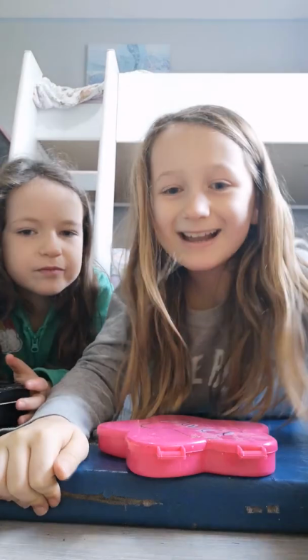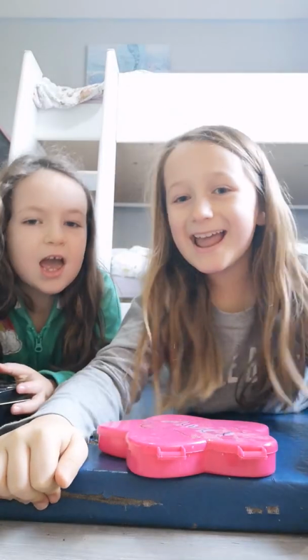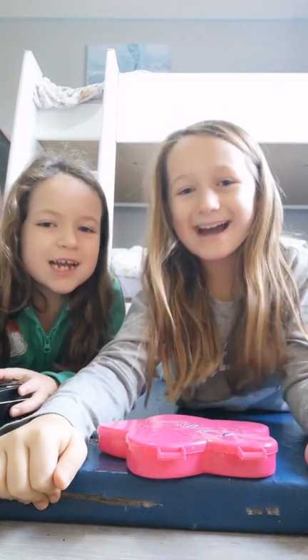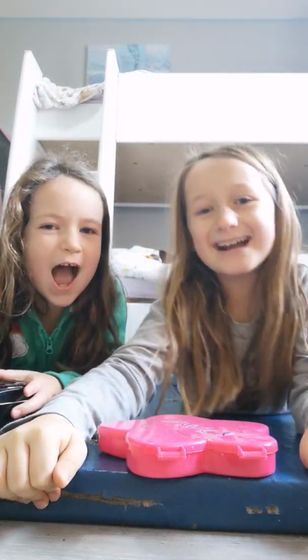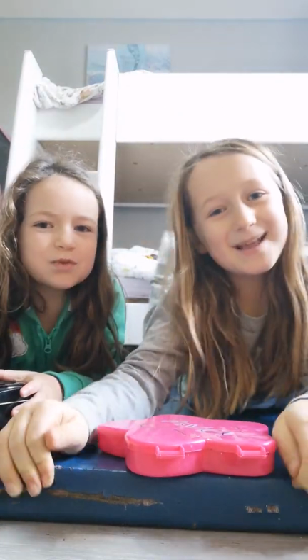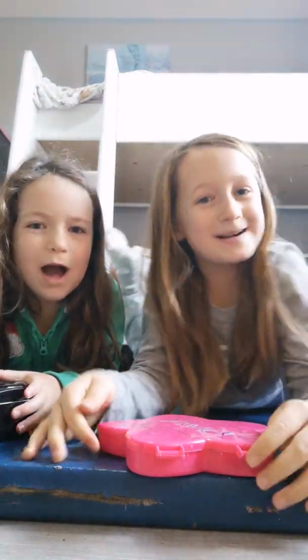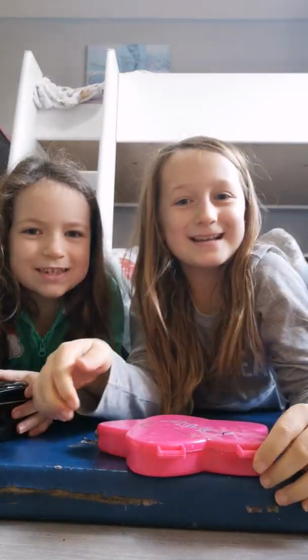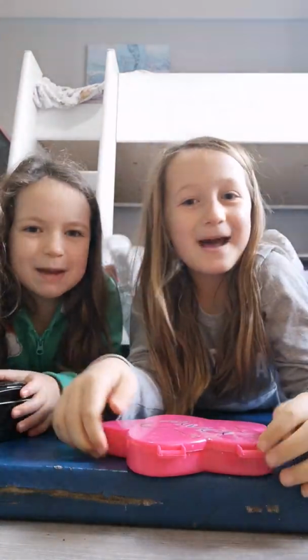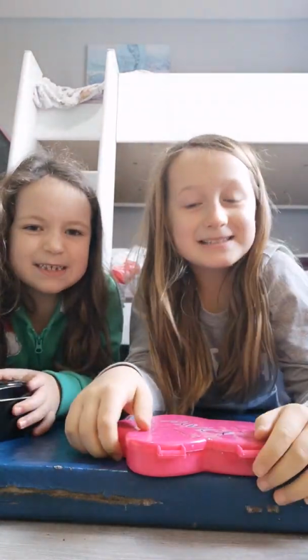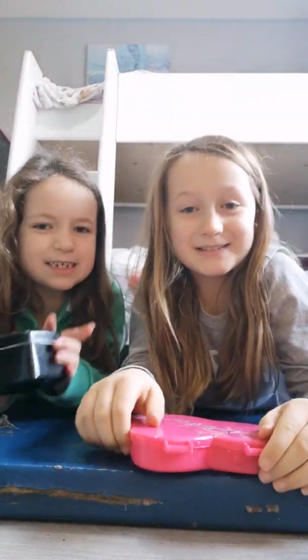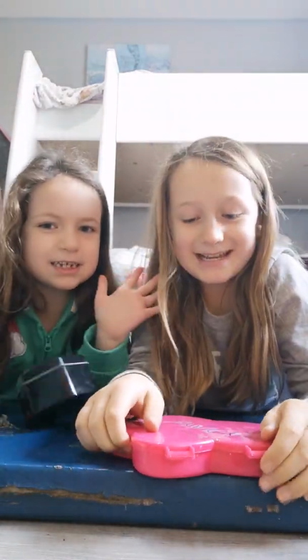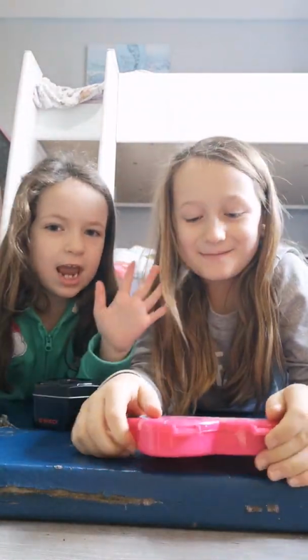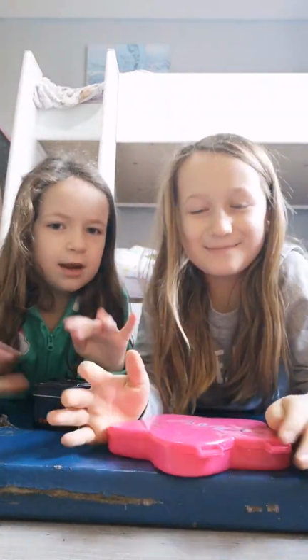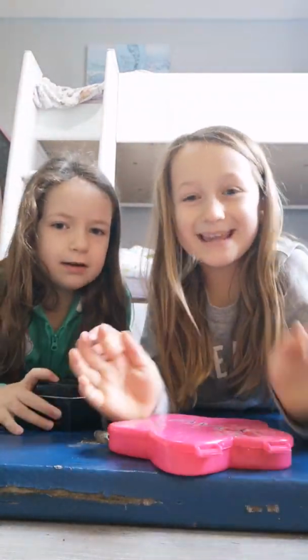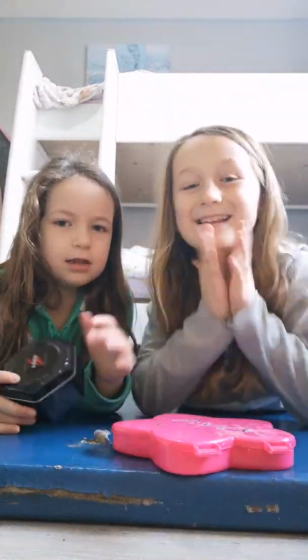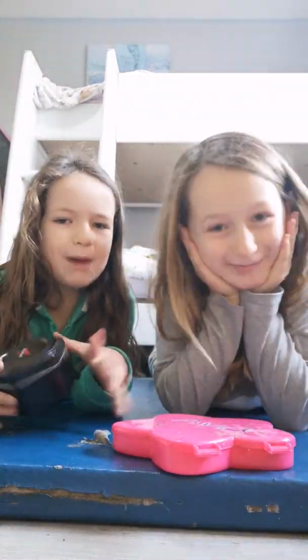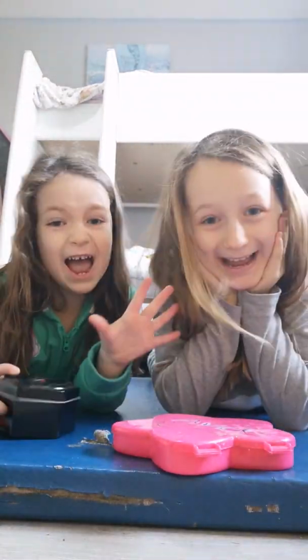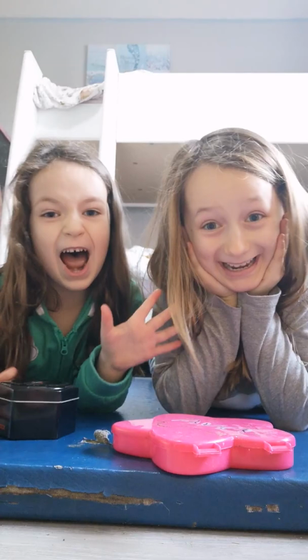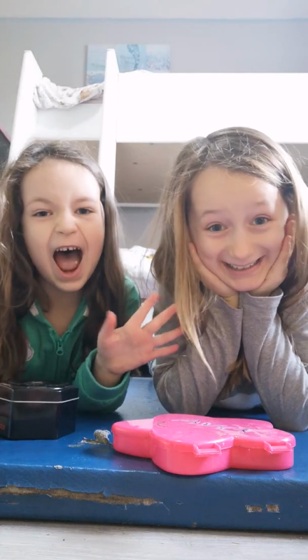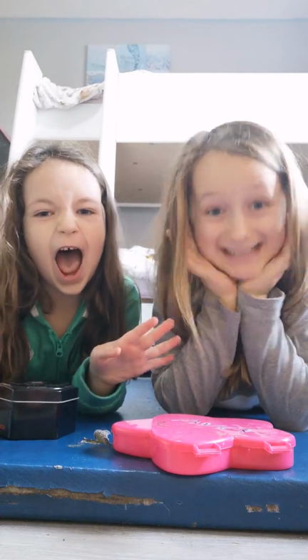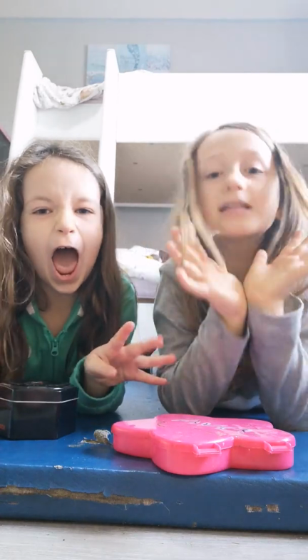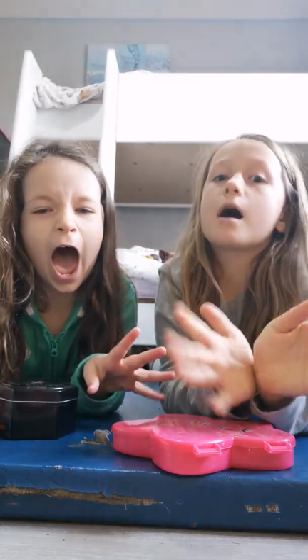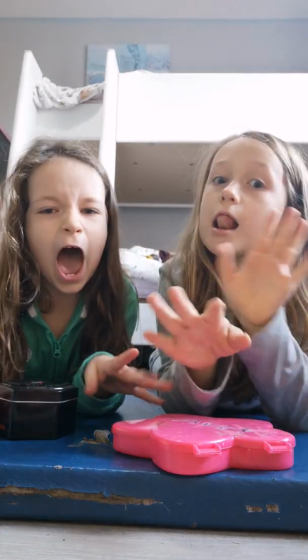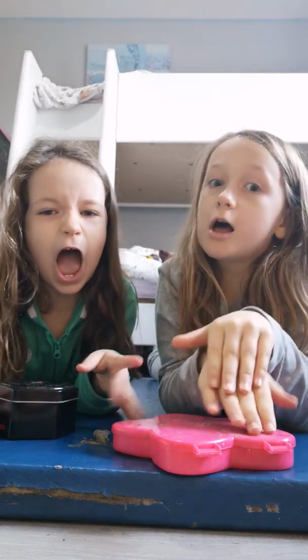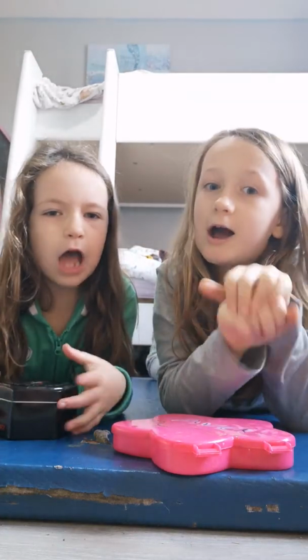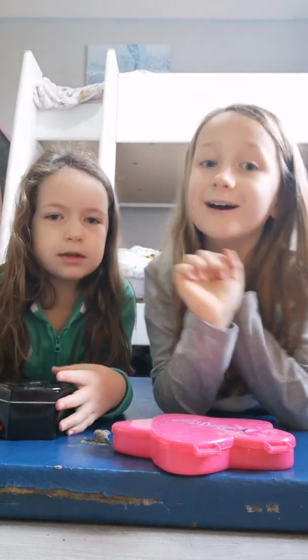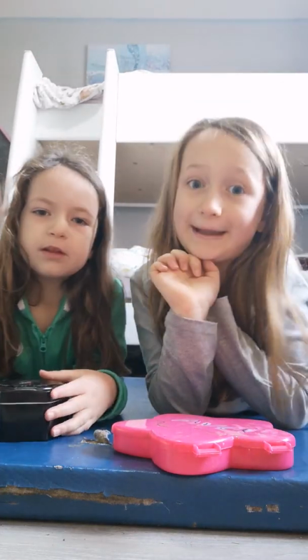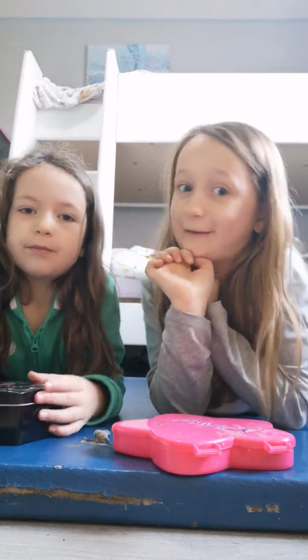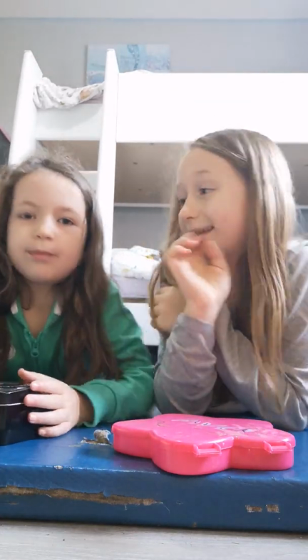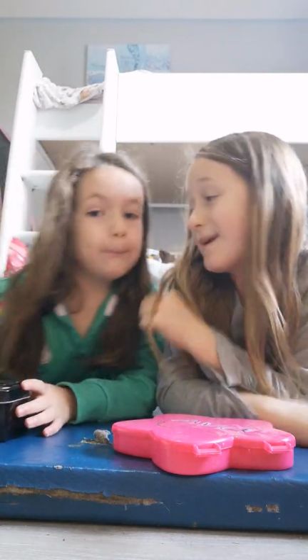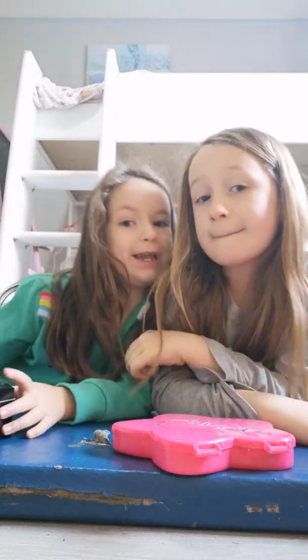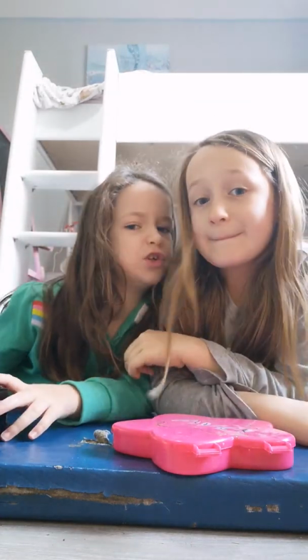Hey guys, what's up? Today we are making Loomans. I love making Loomans. Me too.